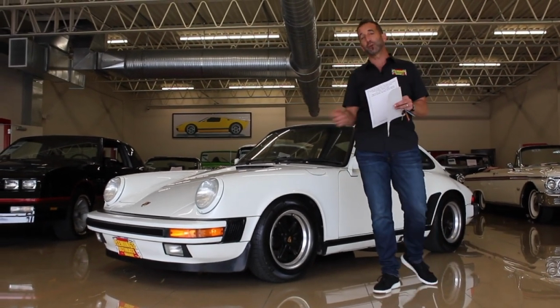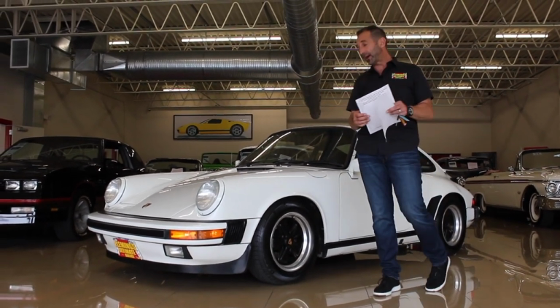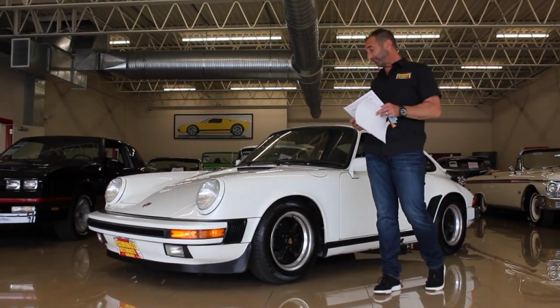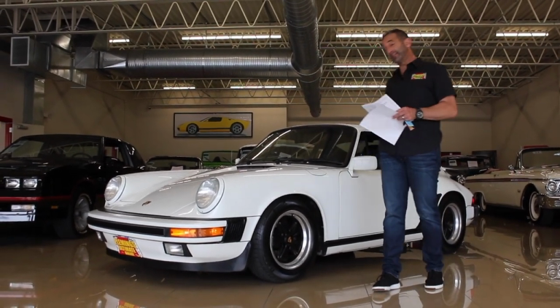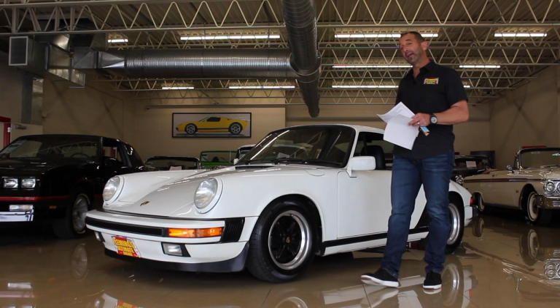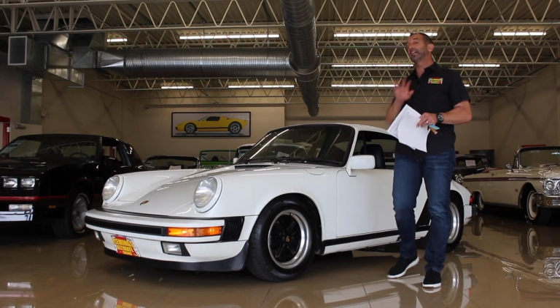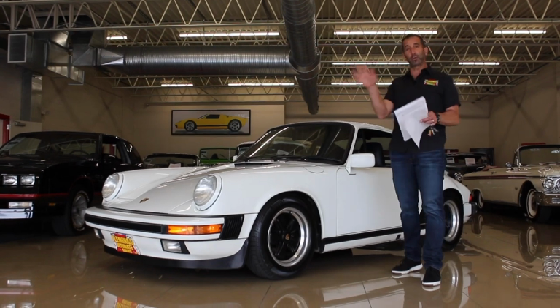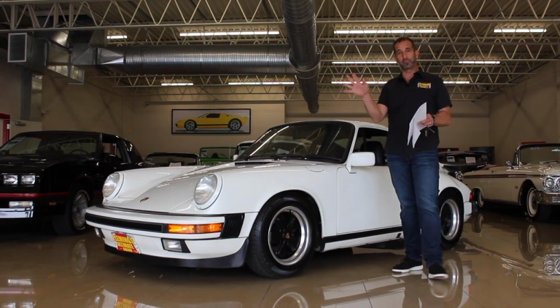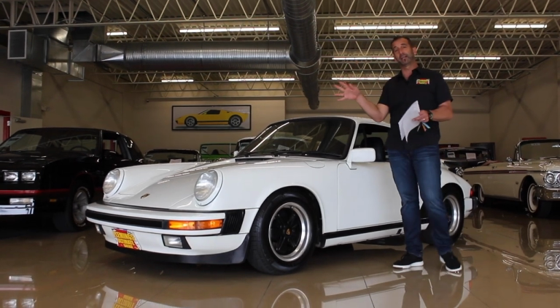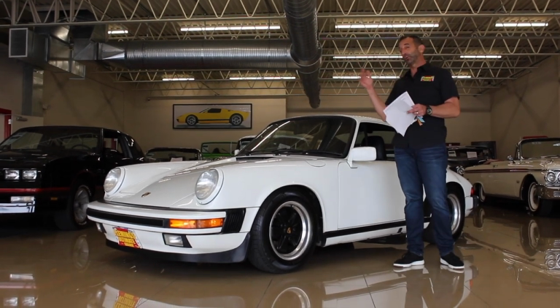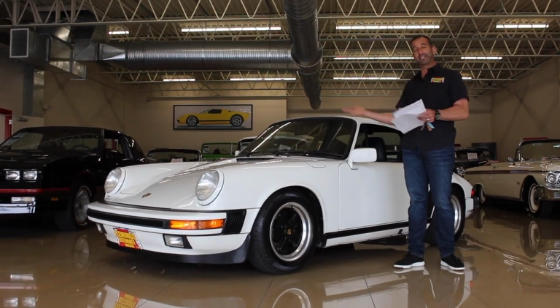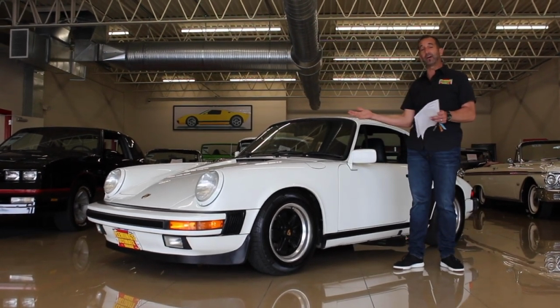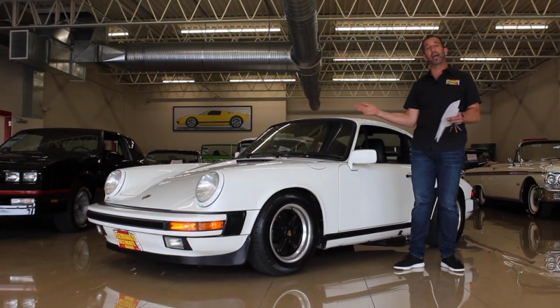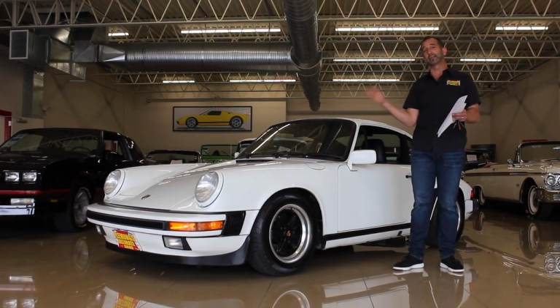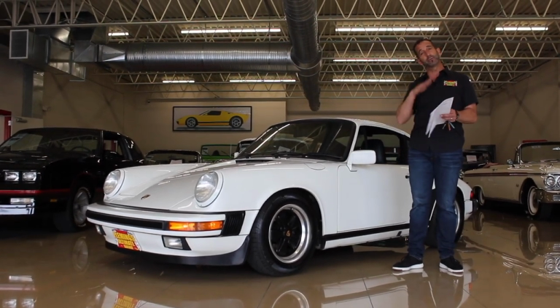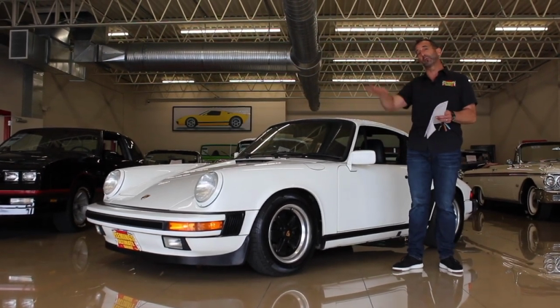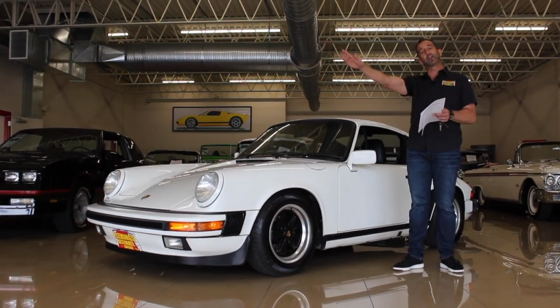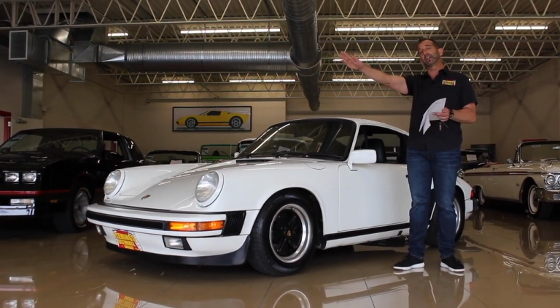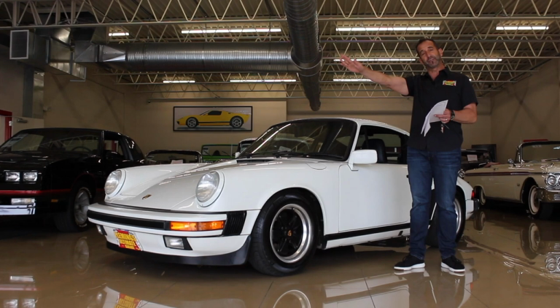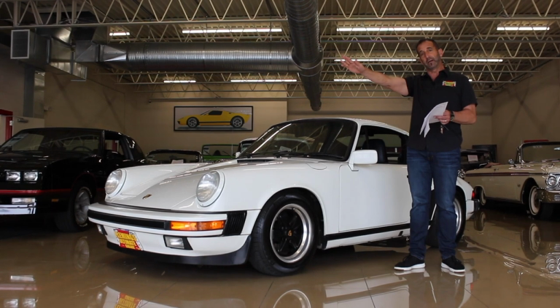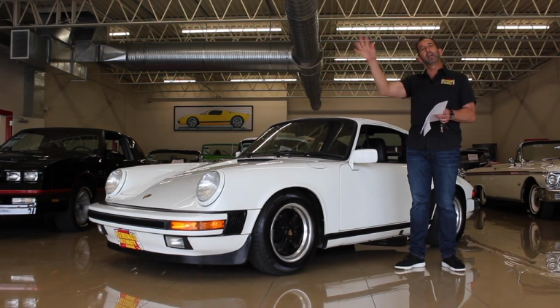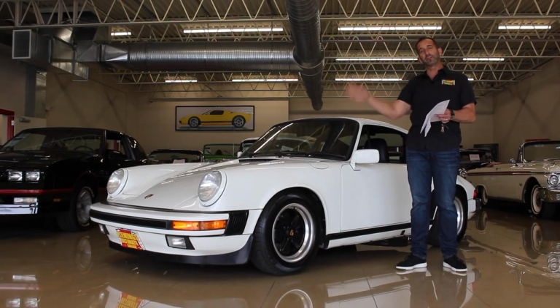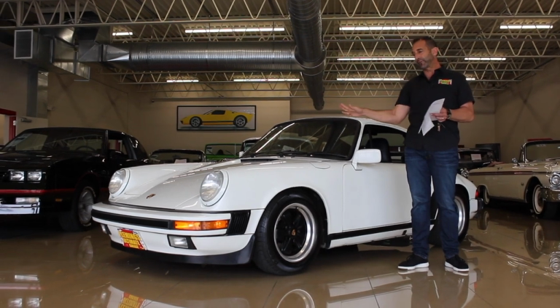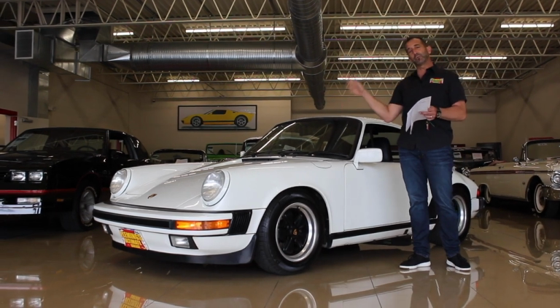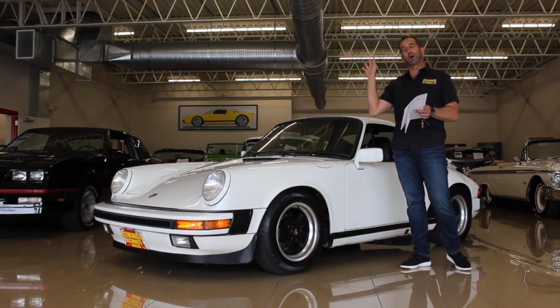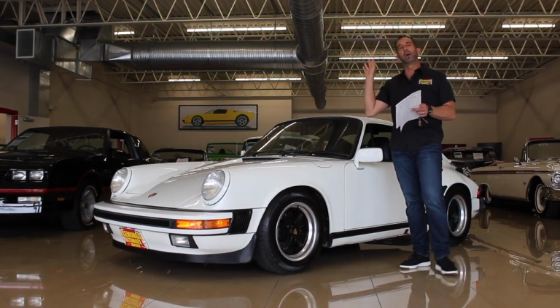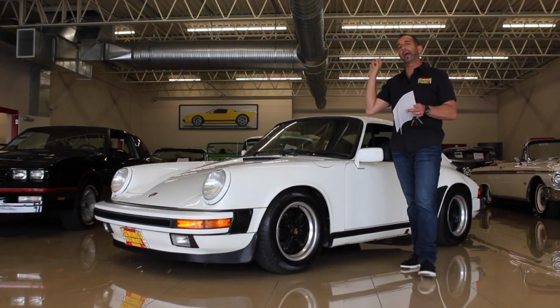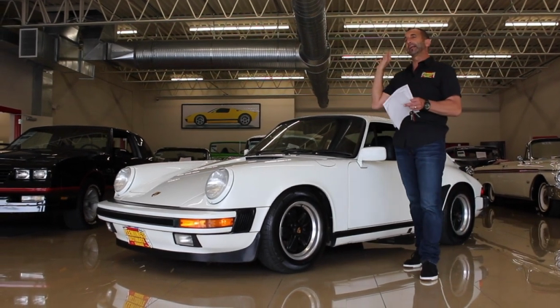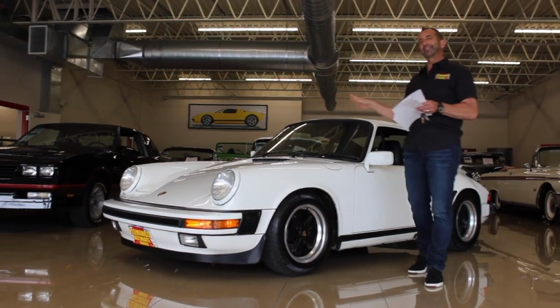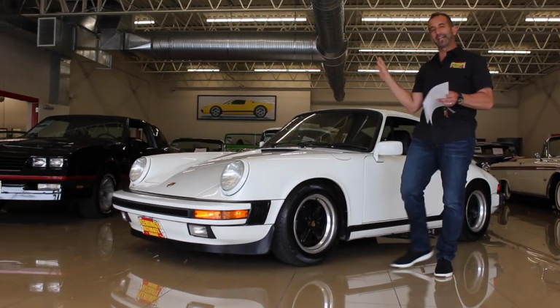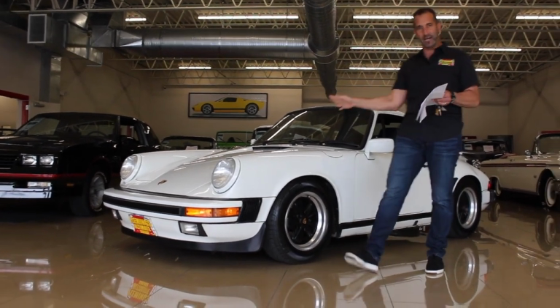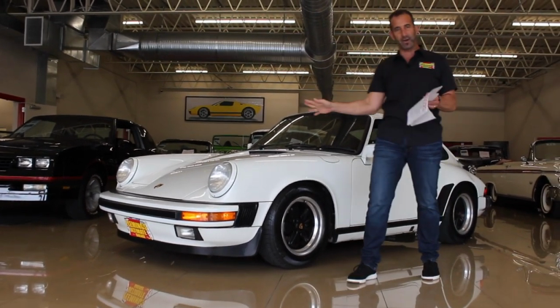German hot rods because killer corner speed, great sound, and continuing to go up in value year after year. This, my friends, is what we call a classic exotic.